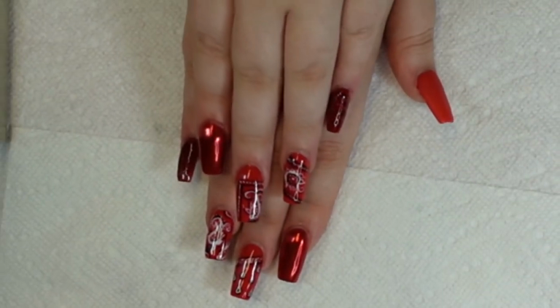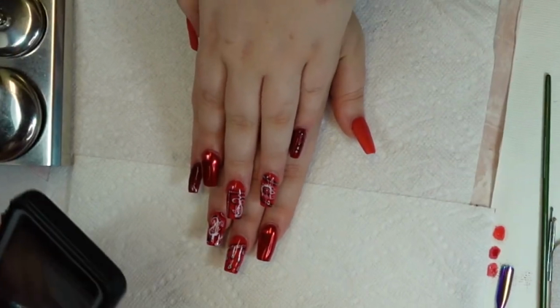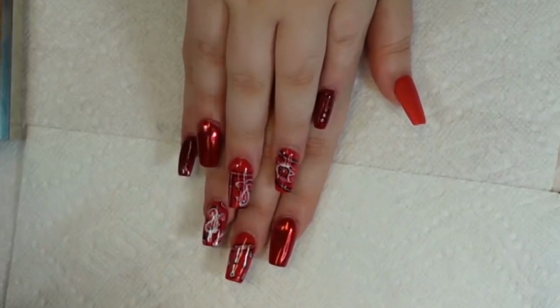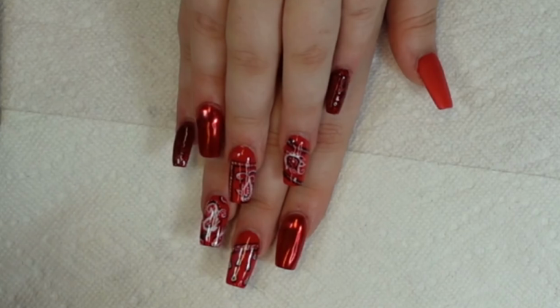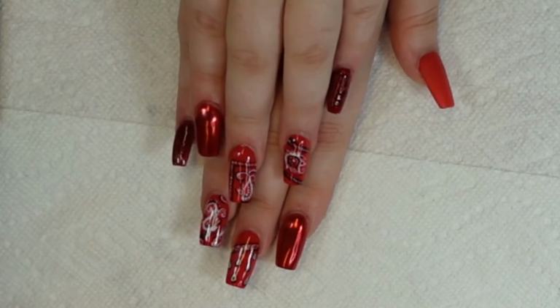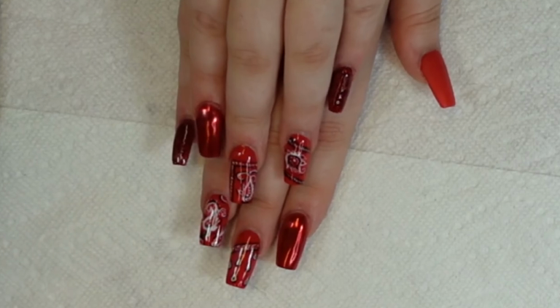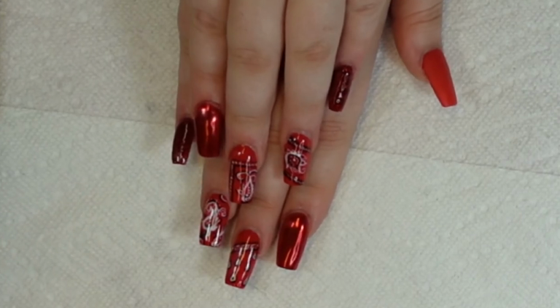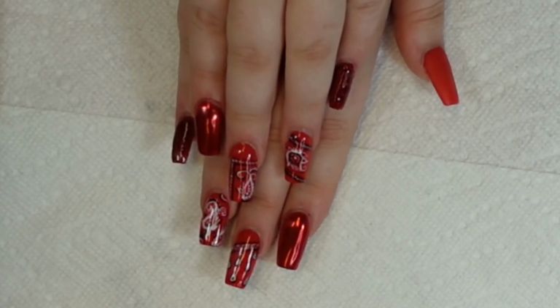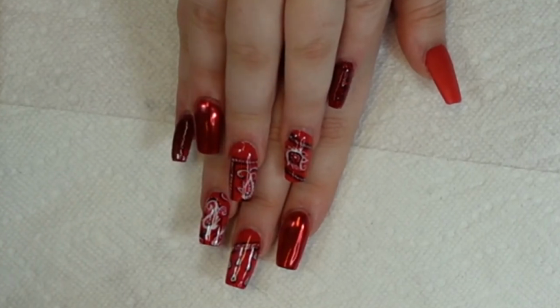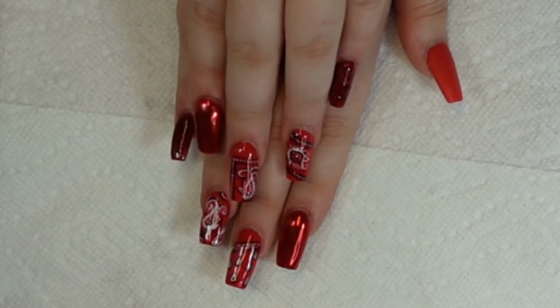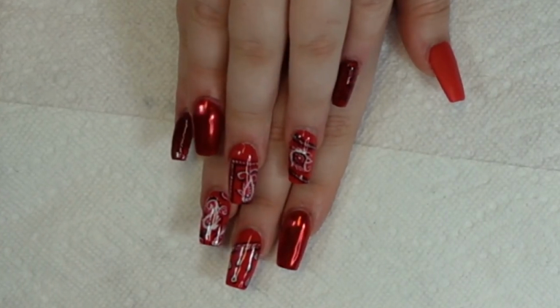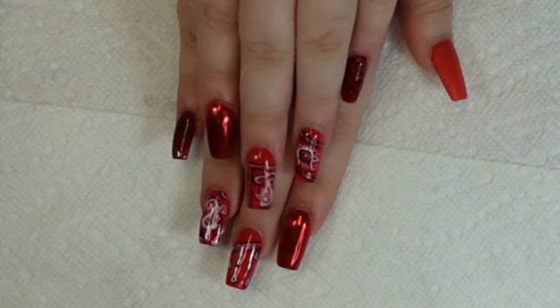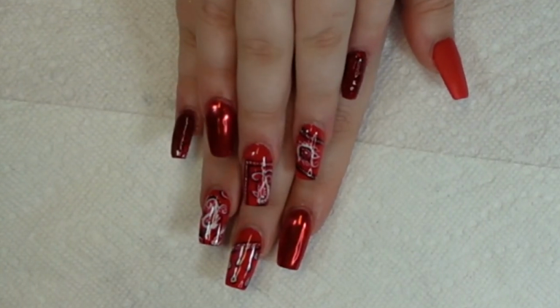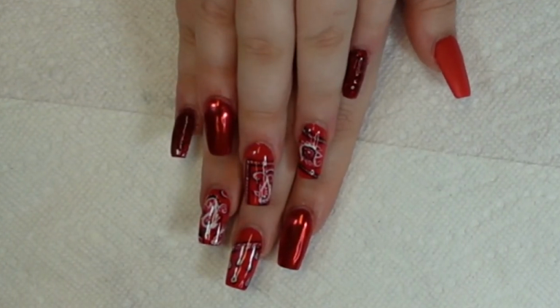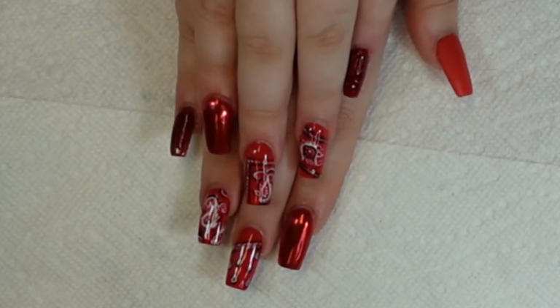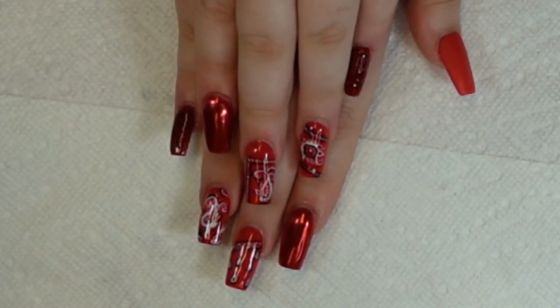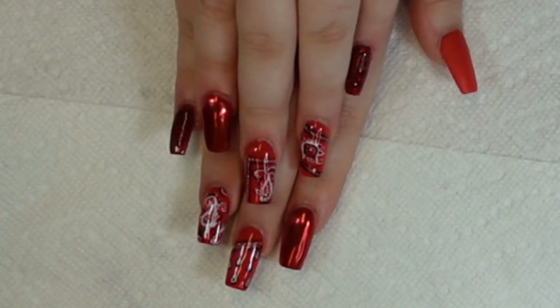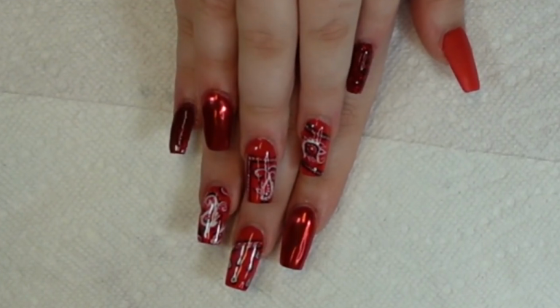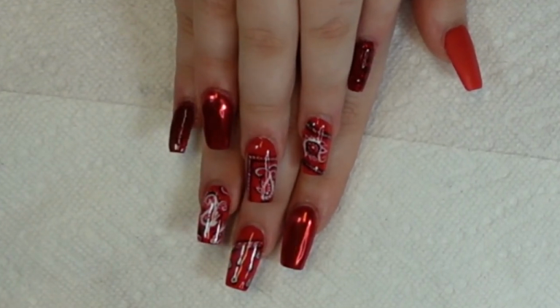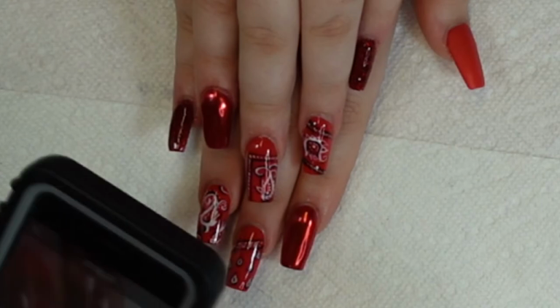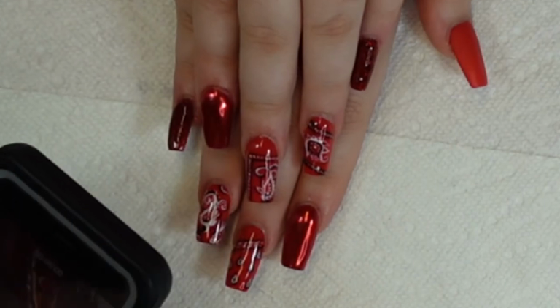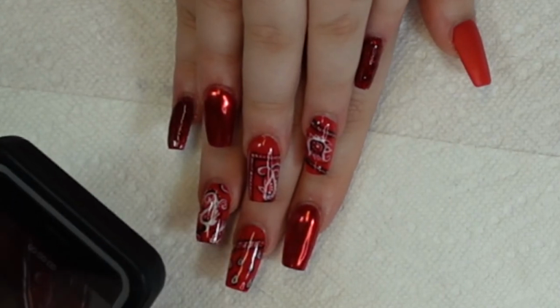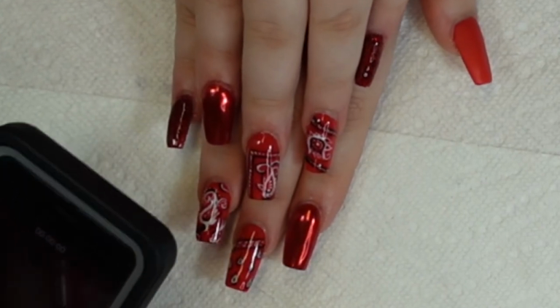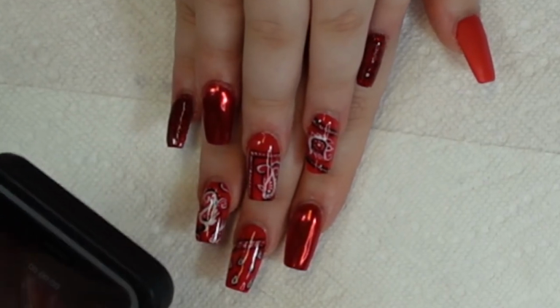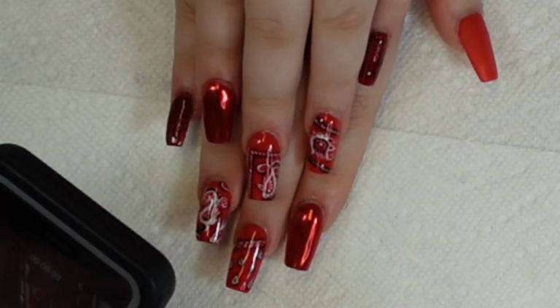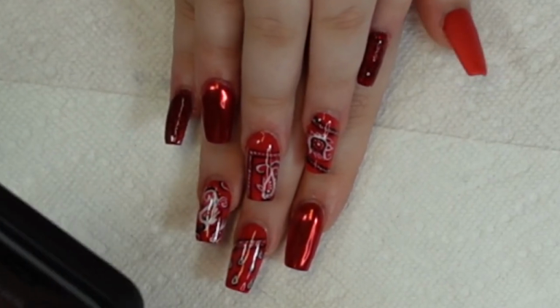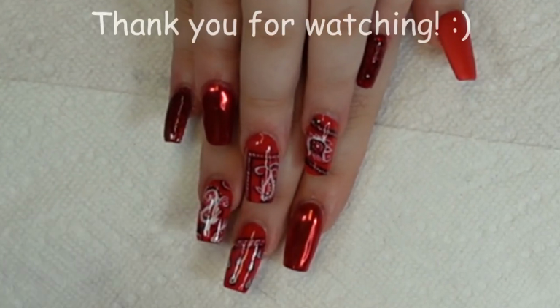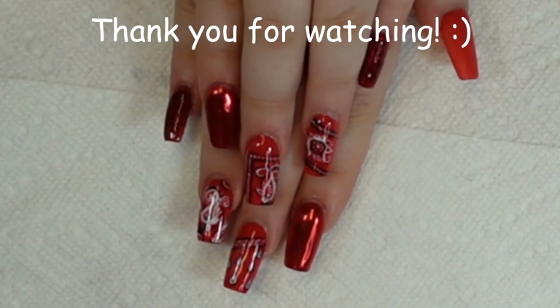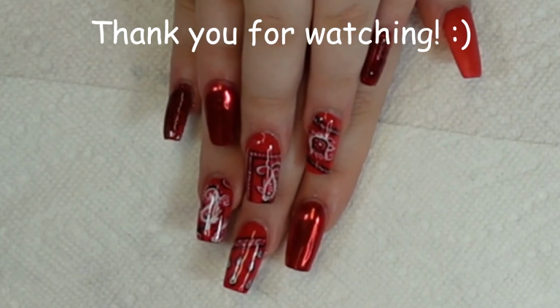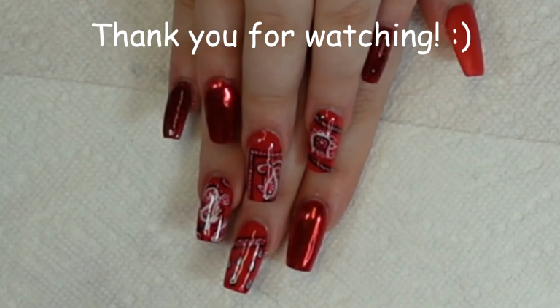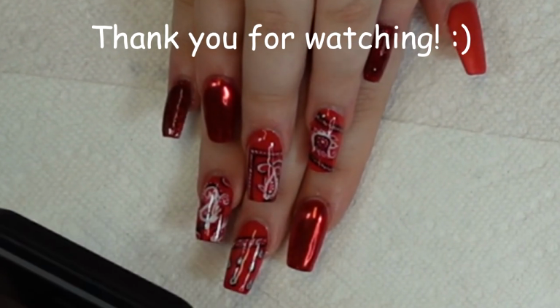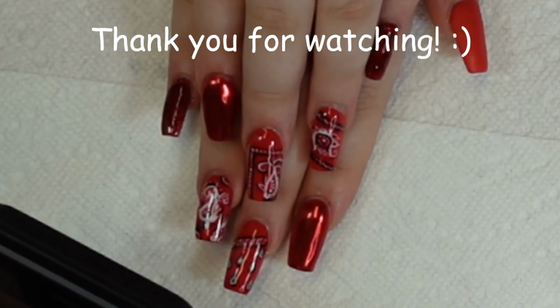Thank you all for watching. Please like and subscribe, and come back for the next video. Everything's been so great — follow me on Insta. Love you, bye!